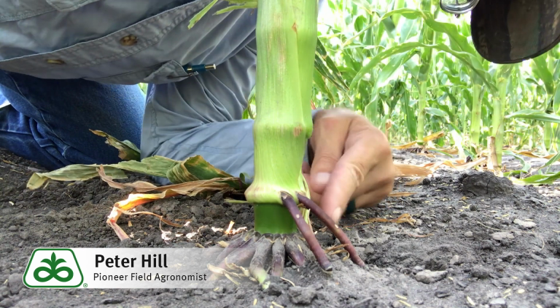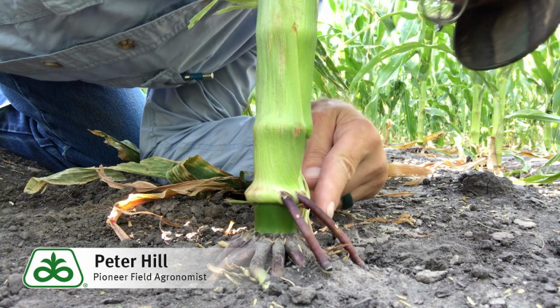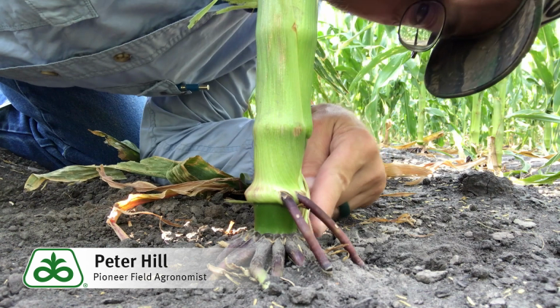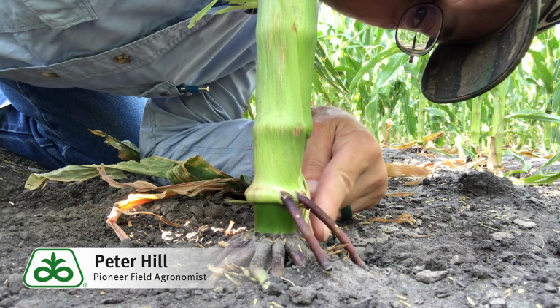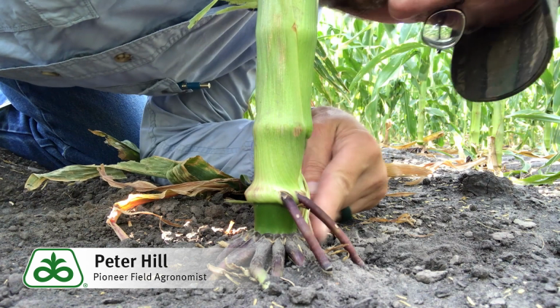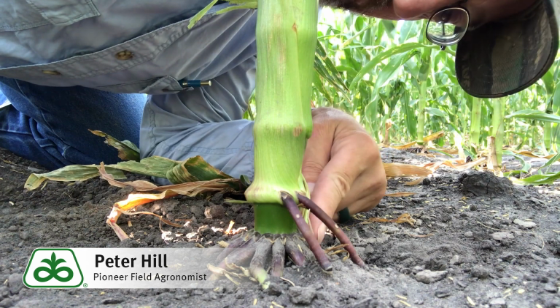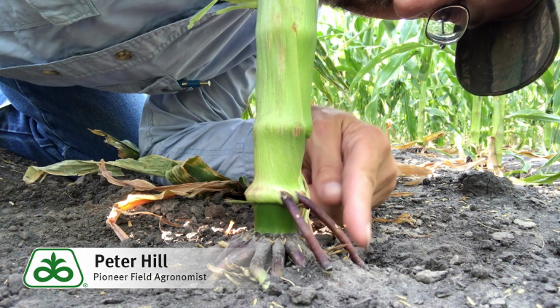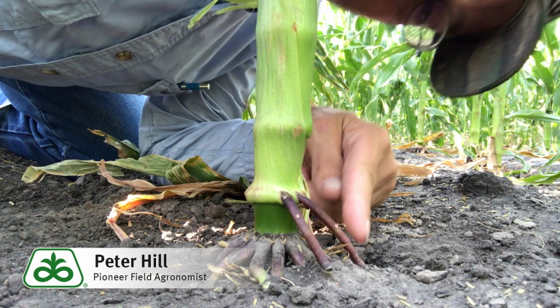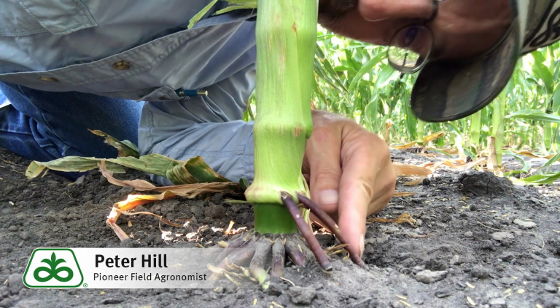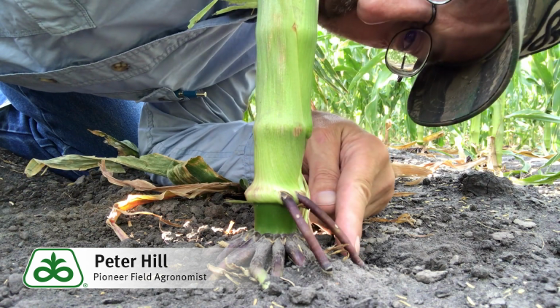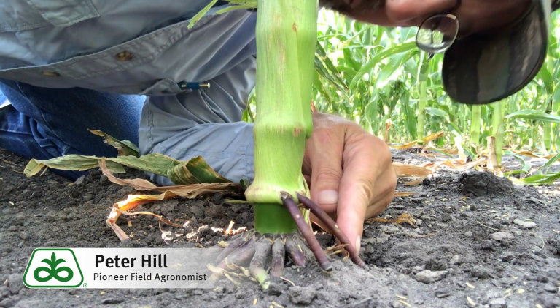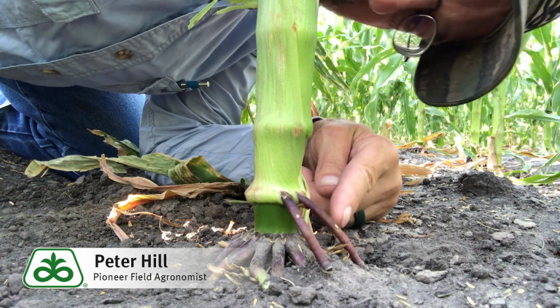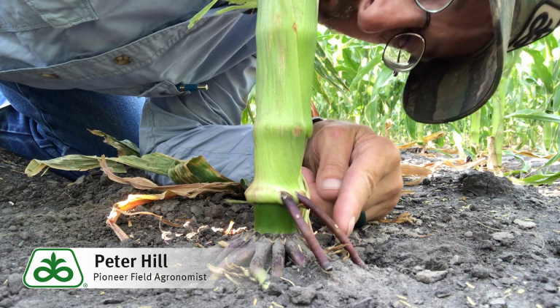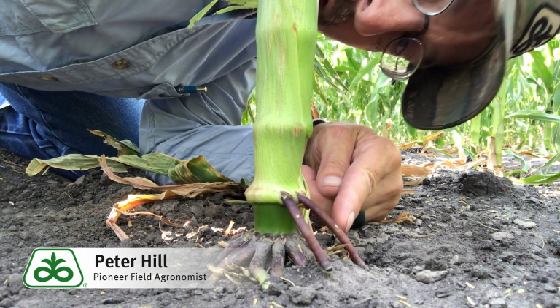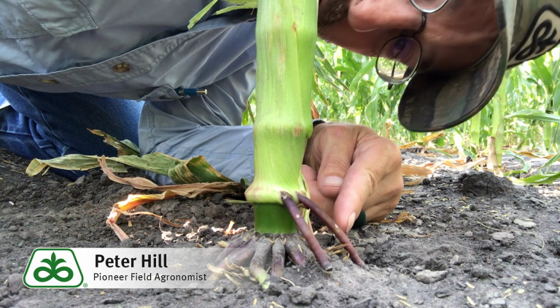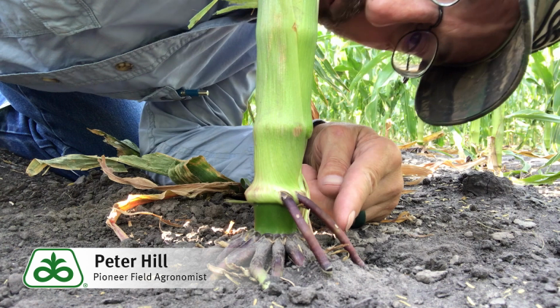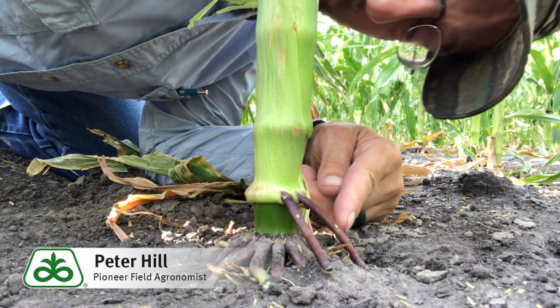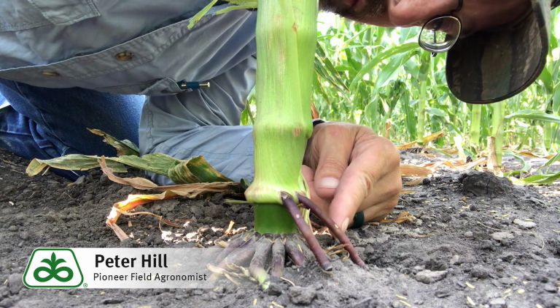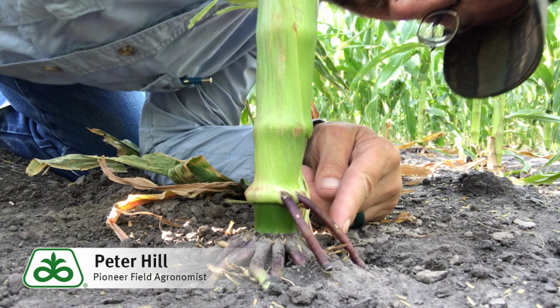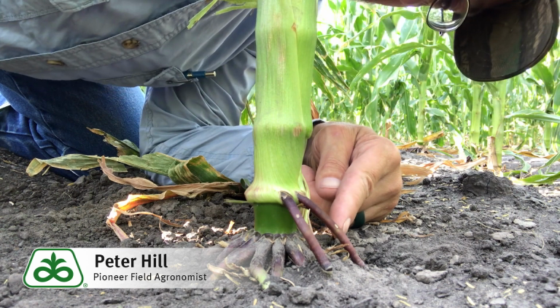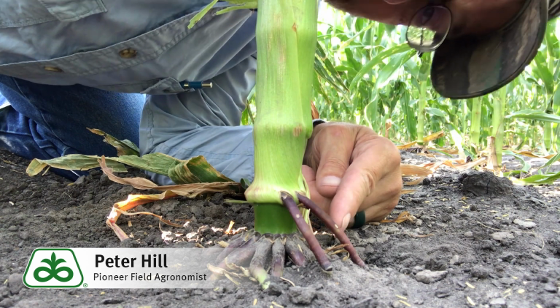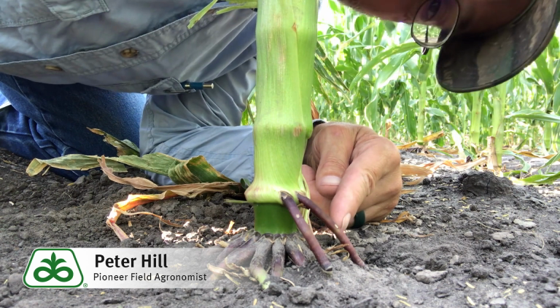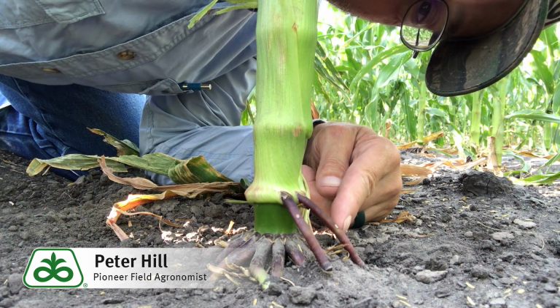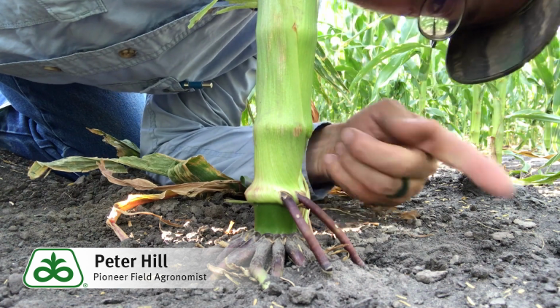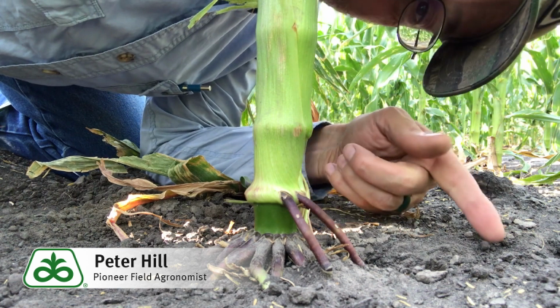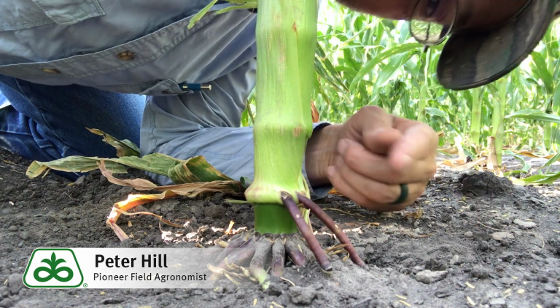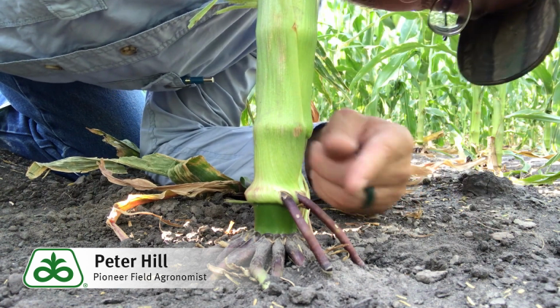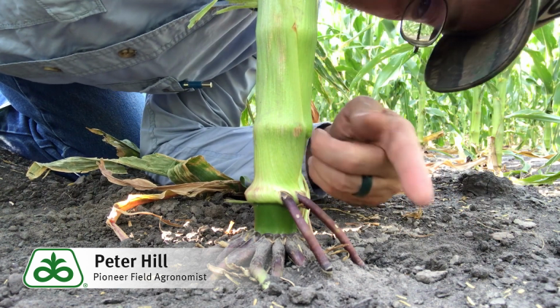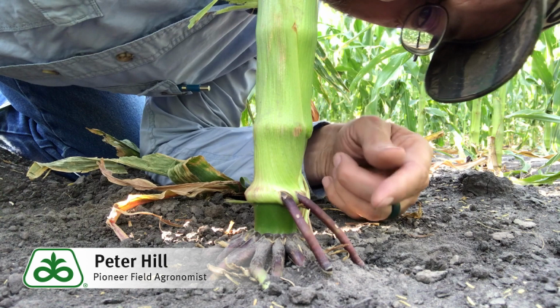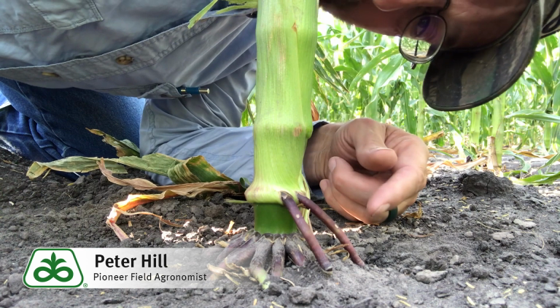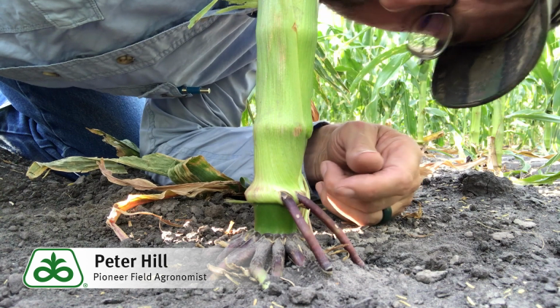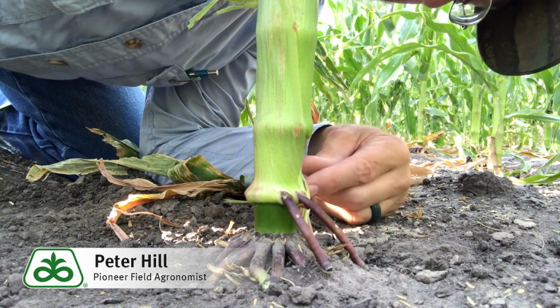These roots, once they do reach the soil surface, will begin to behave like regular nodal roots, and if there's enough moisture to take up anything, they will certainly do that.